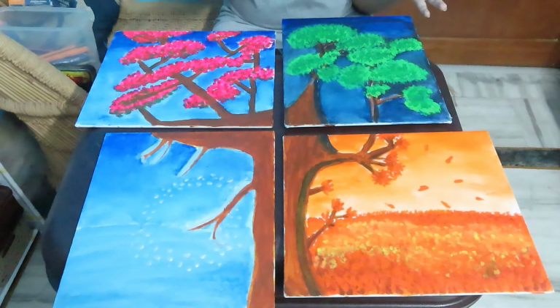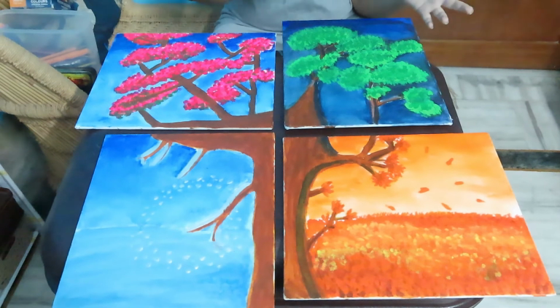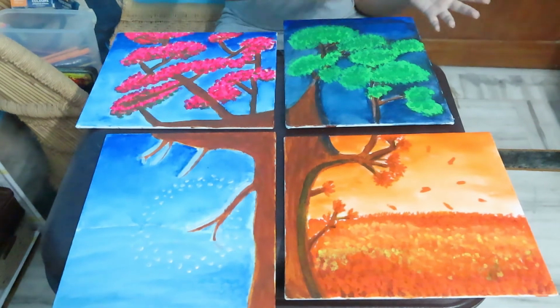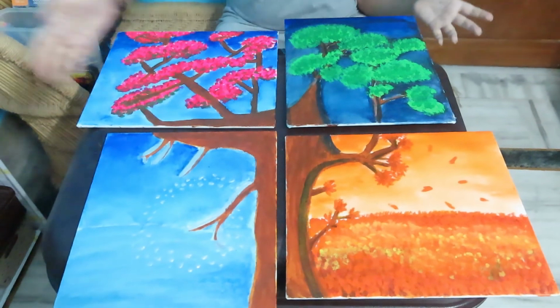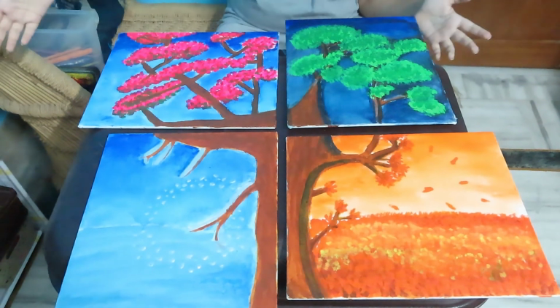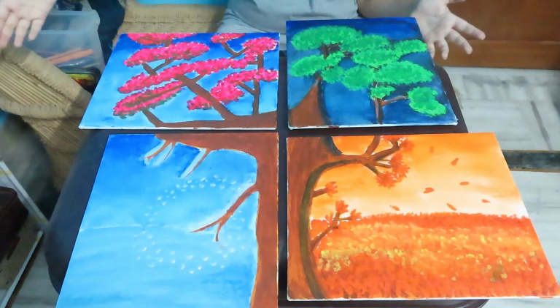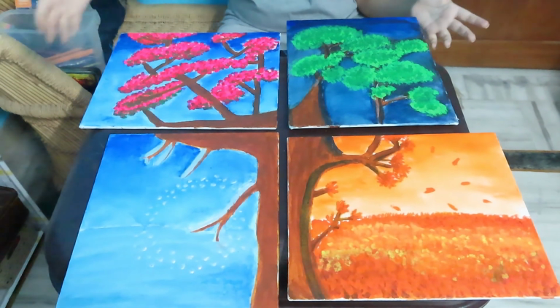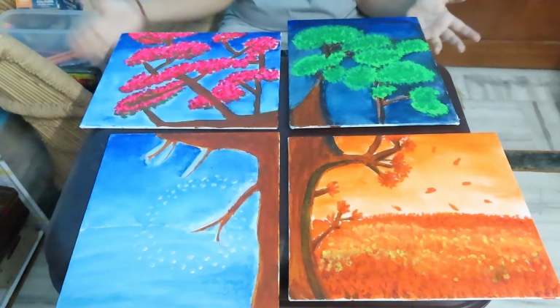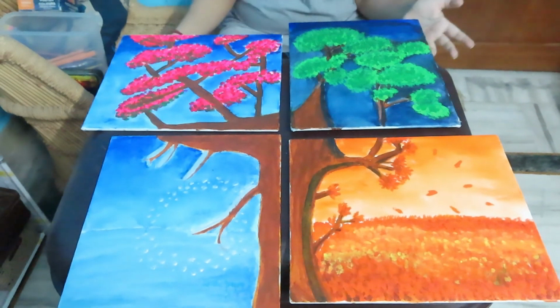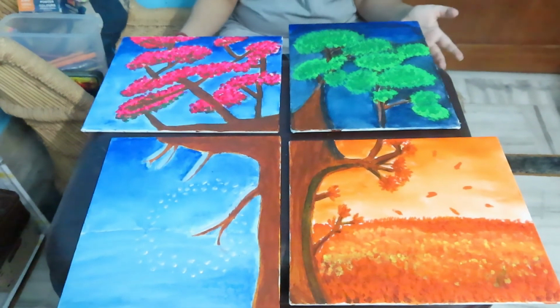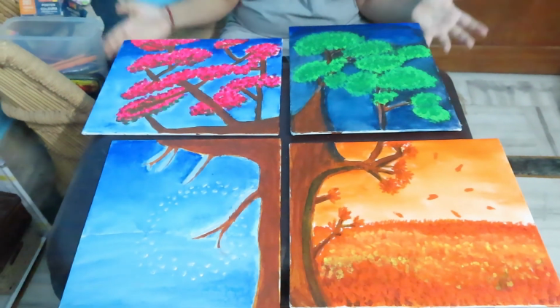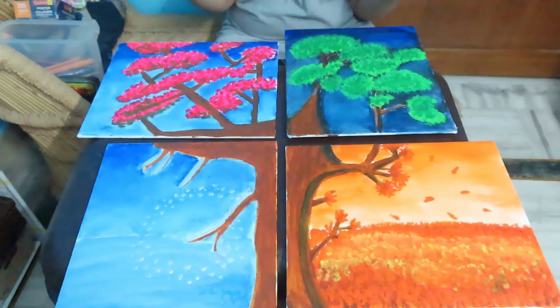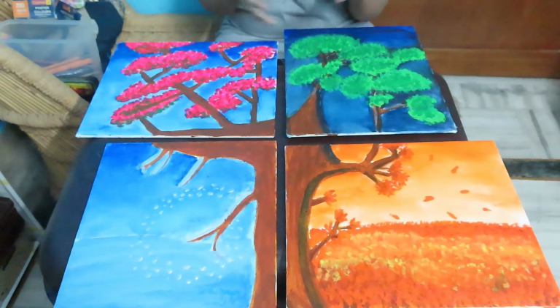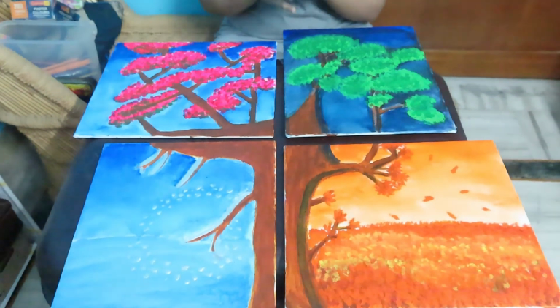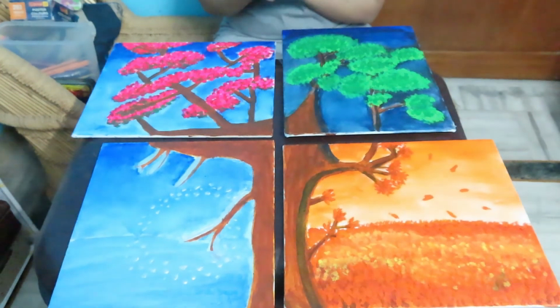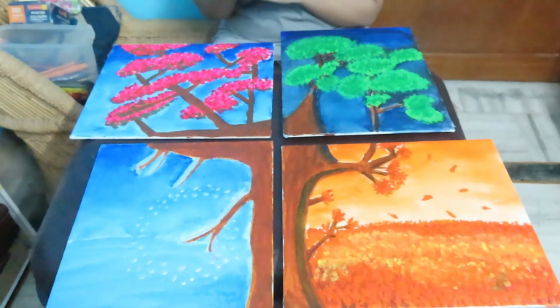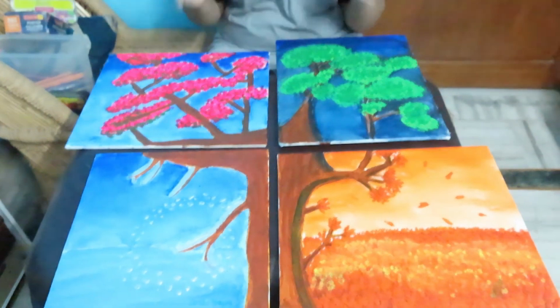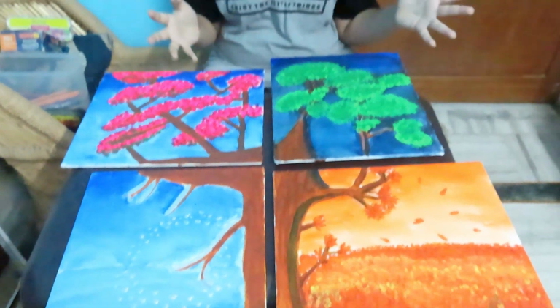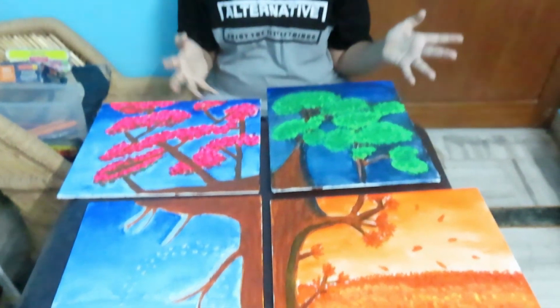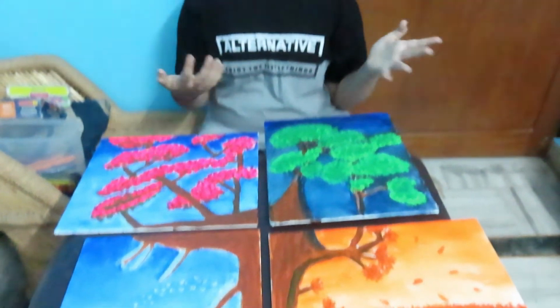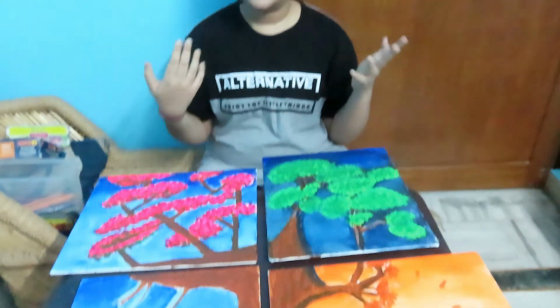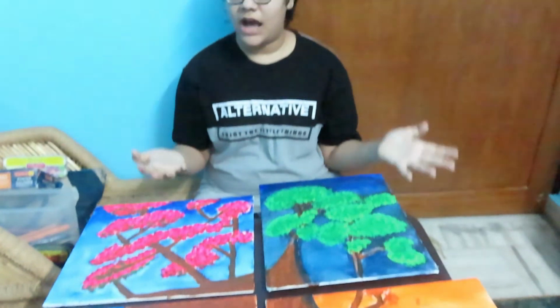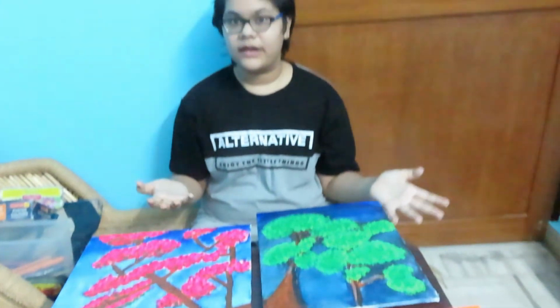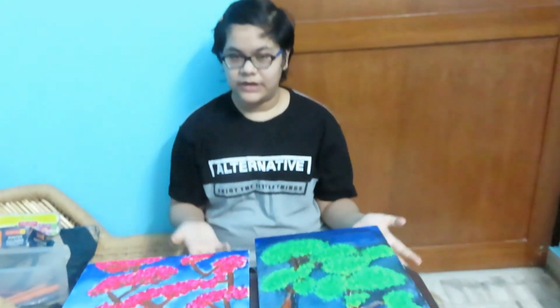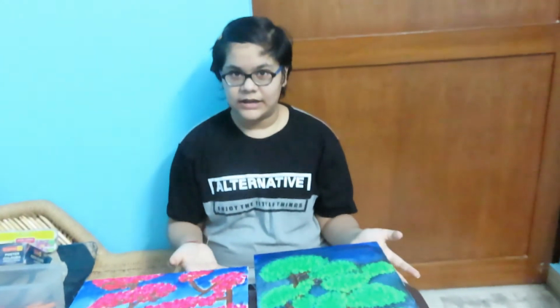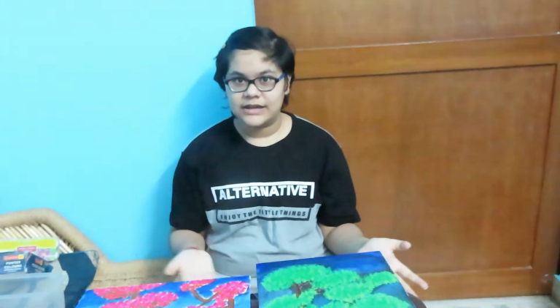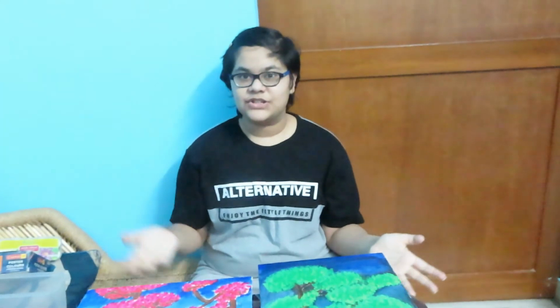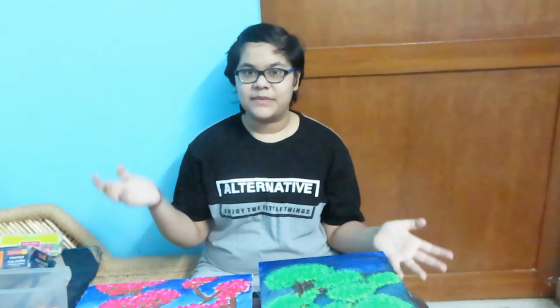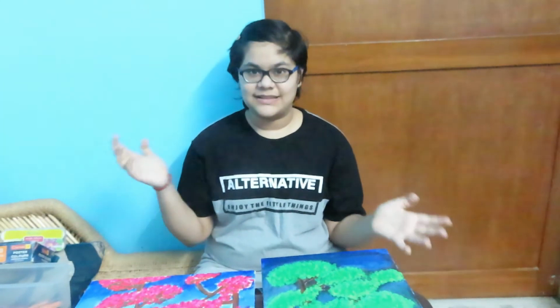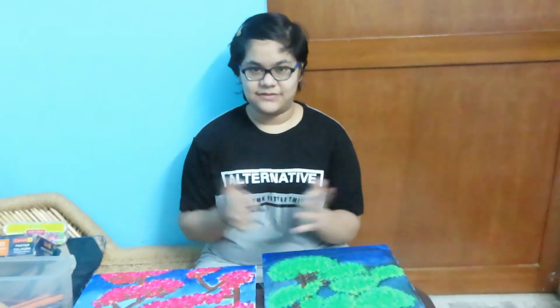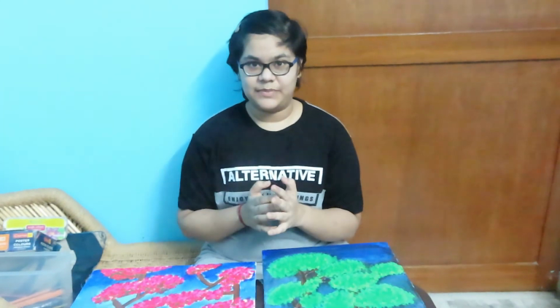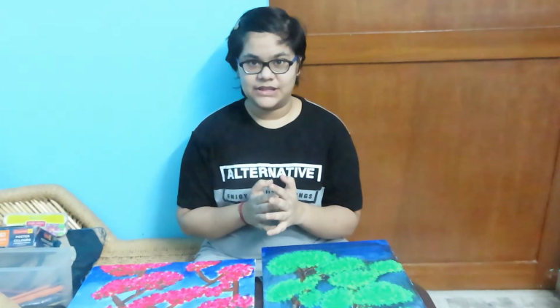This is how it looks after finishing. I'm going to decorate it somewhere in my room. To see how I decorate it, check my Instagram page.